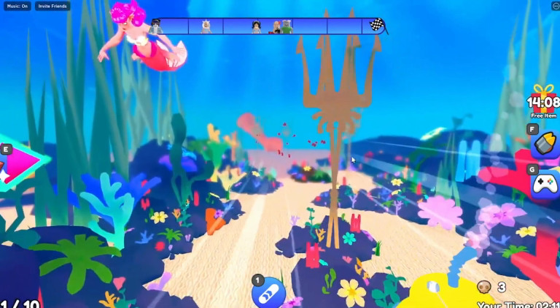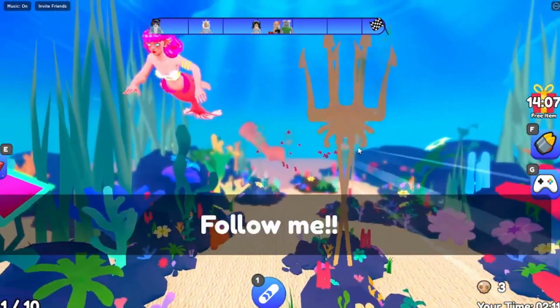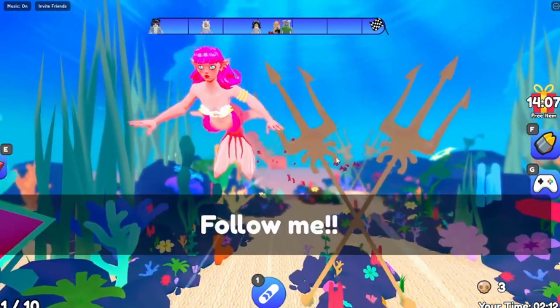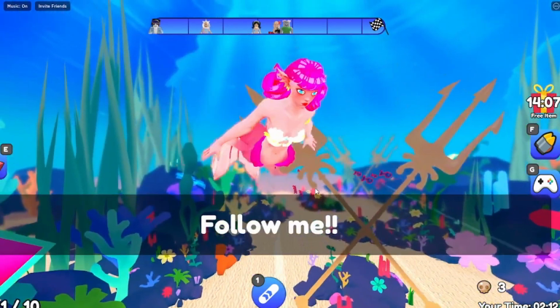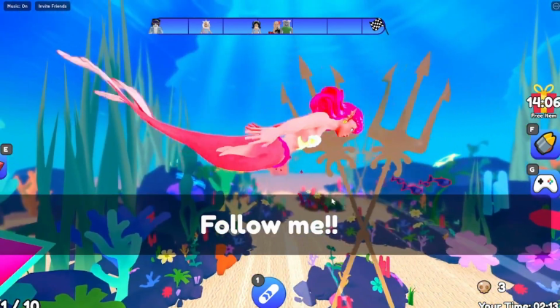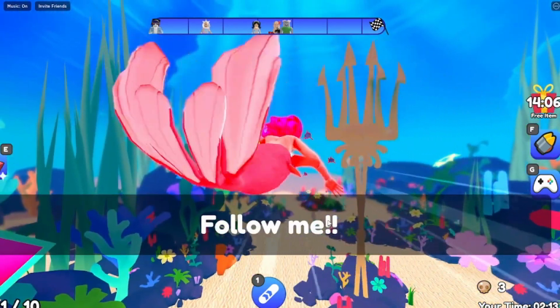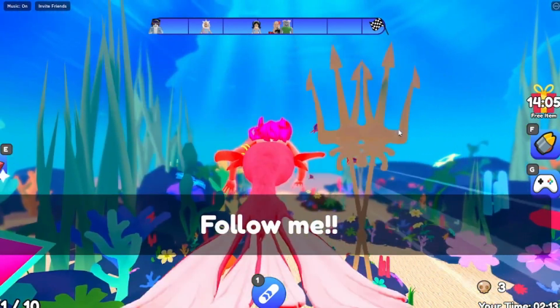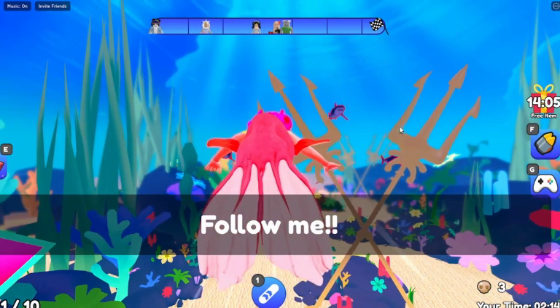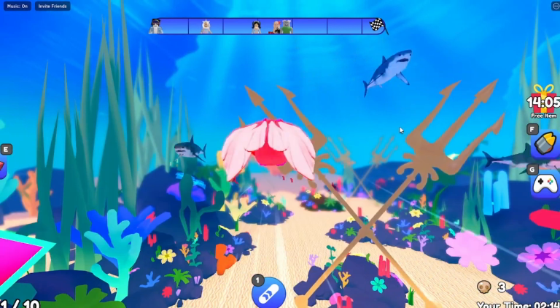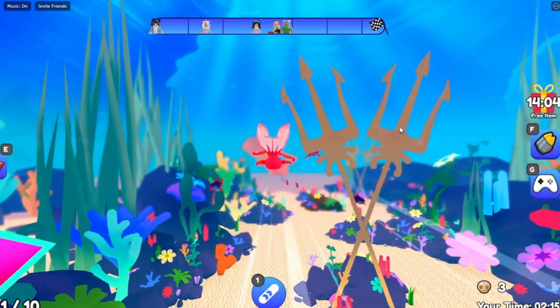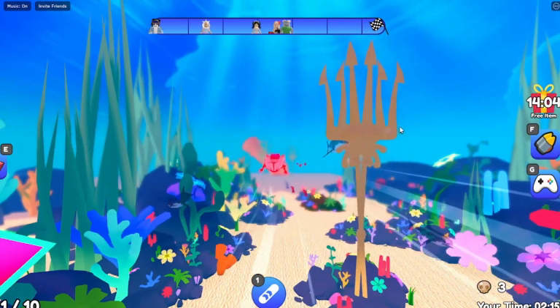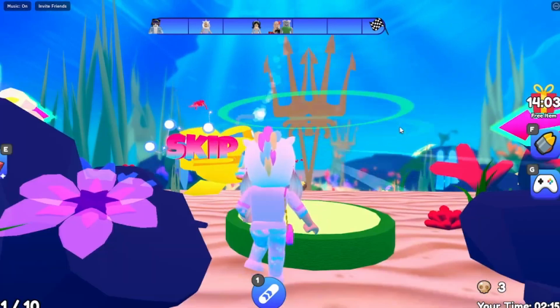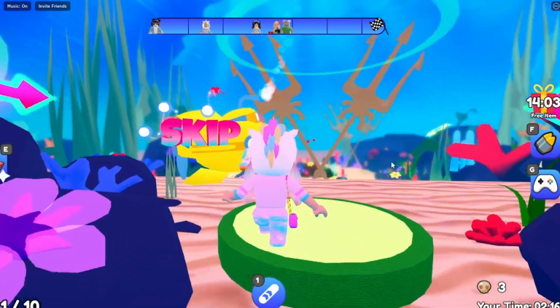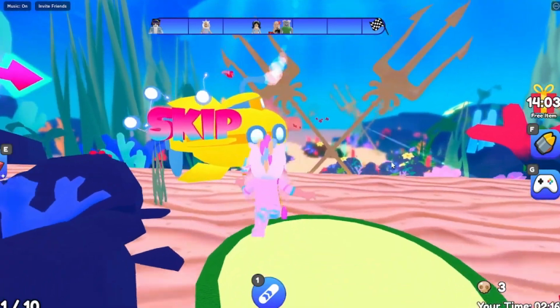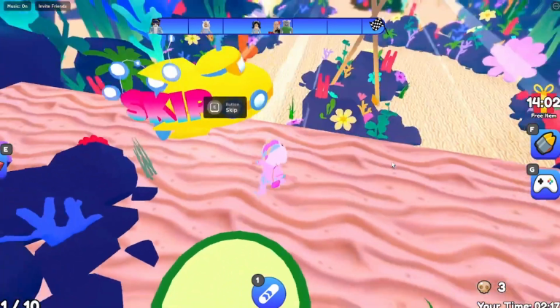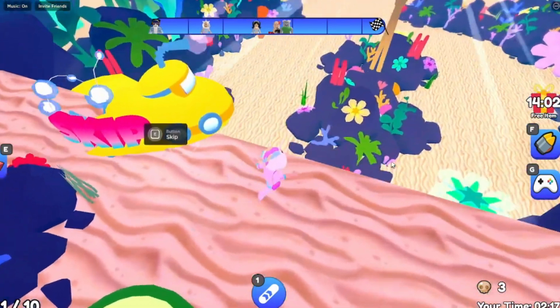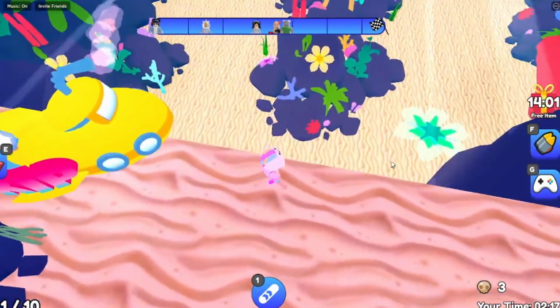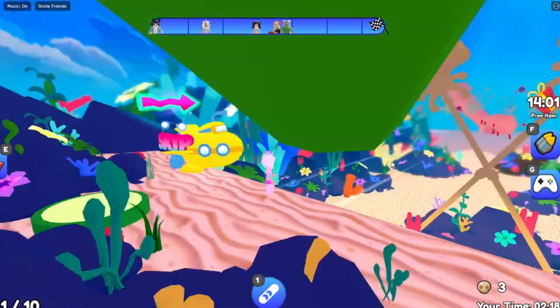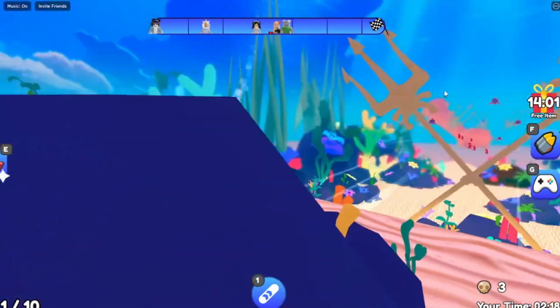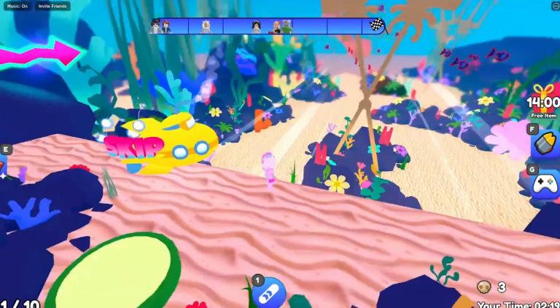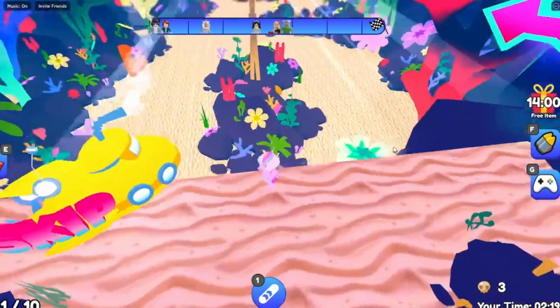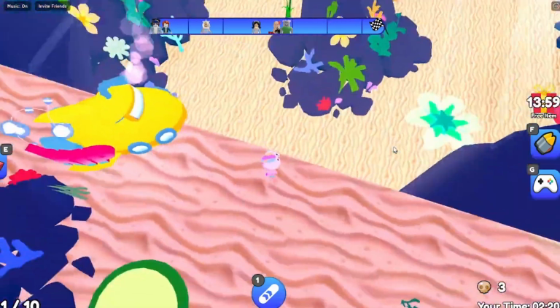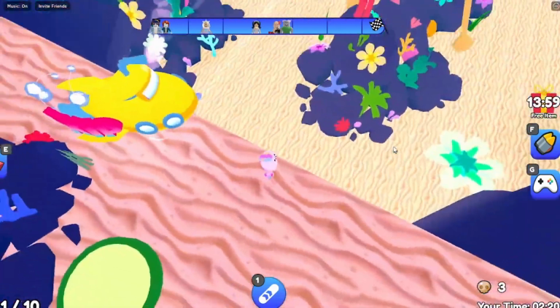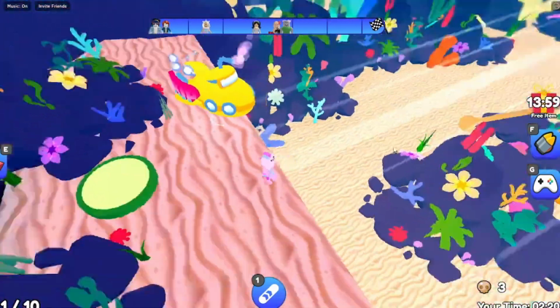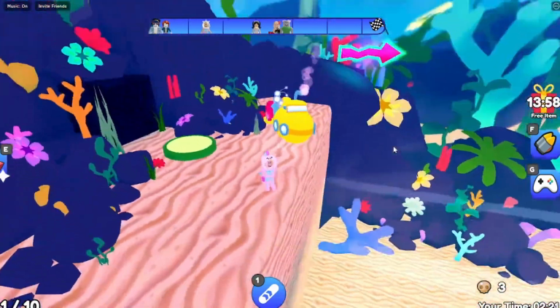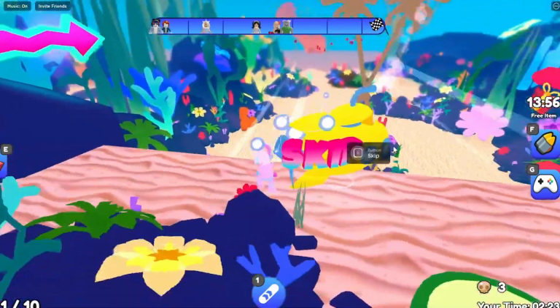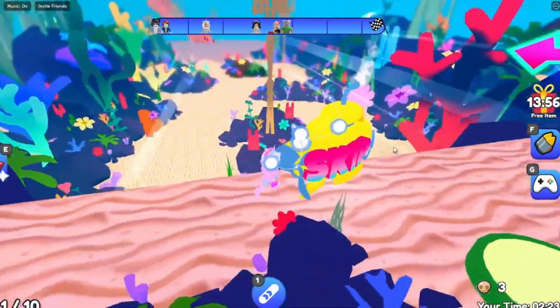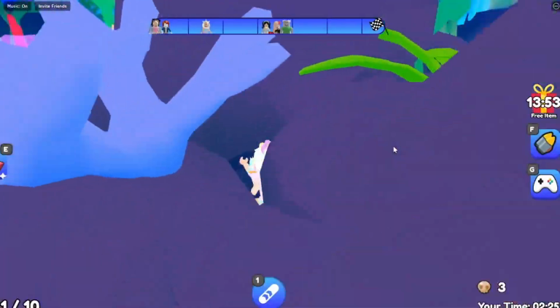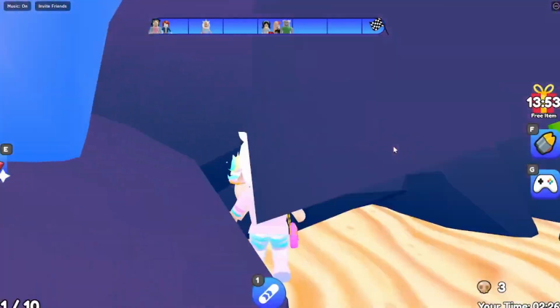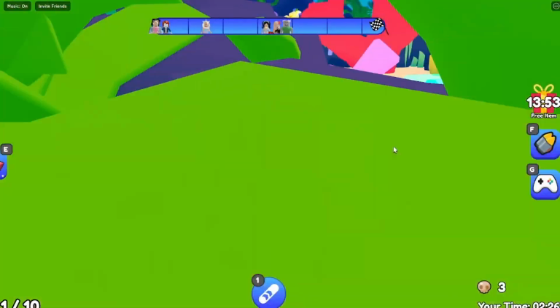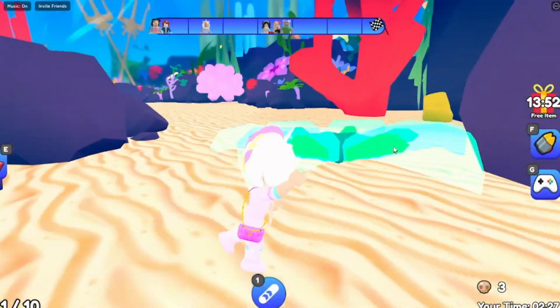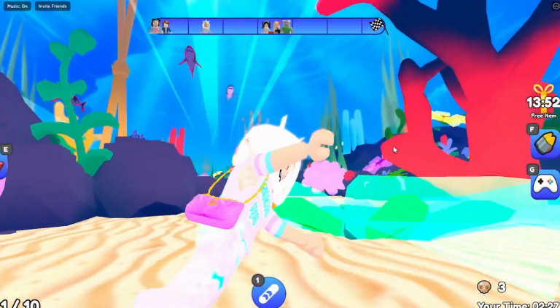Alright, made it to the next checkpoint! Oh my goodness, there is a mermaid that says 'follow me!' Alright, I'll follow you. I still have to kind of catch up to you though, you're kind of going fast. Do I just jump down here? Oh, I swim down here - alright awesome!